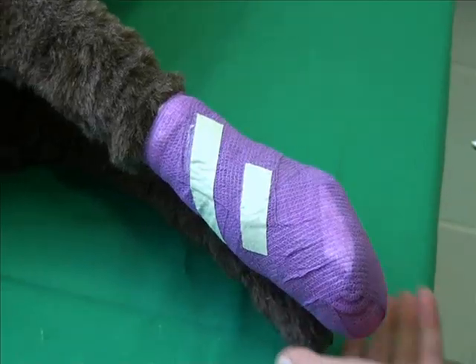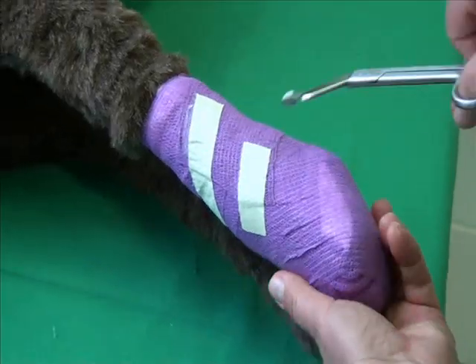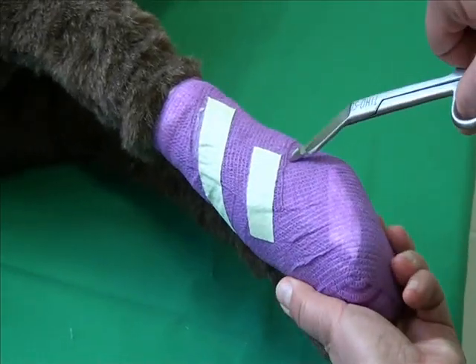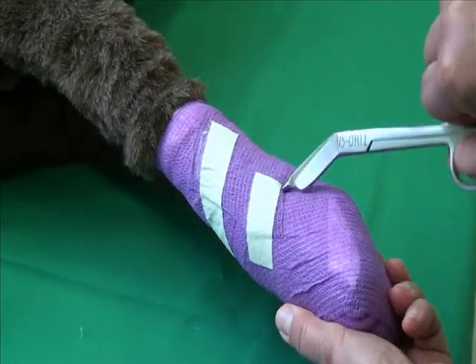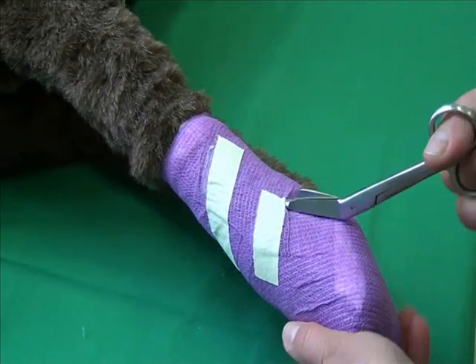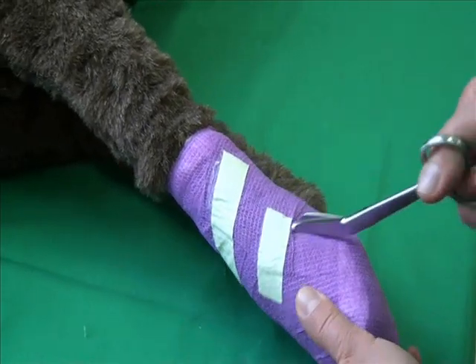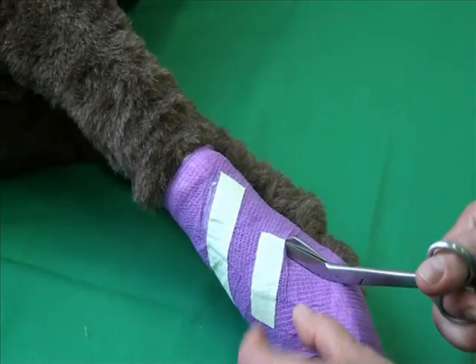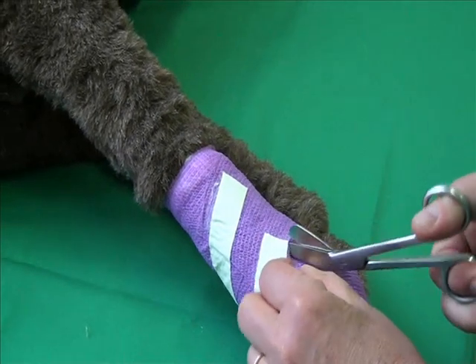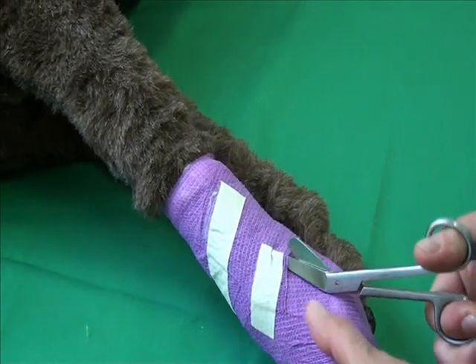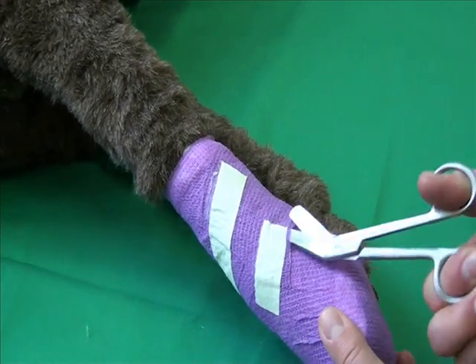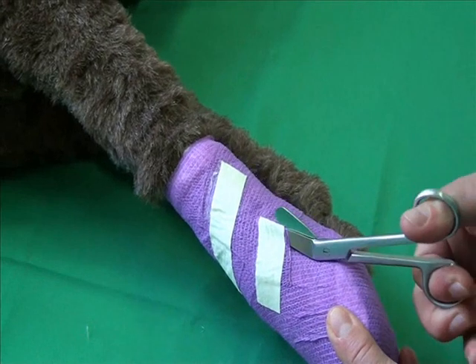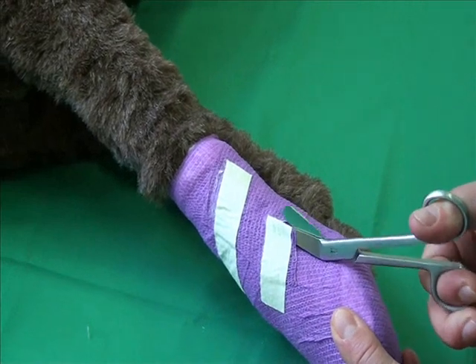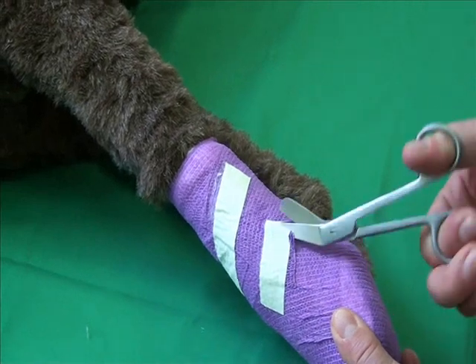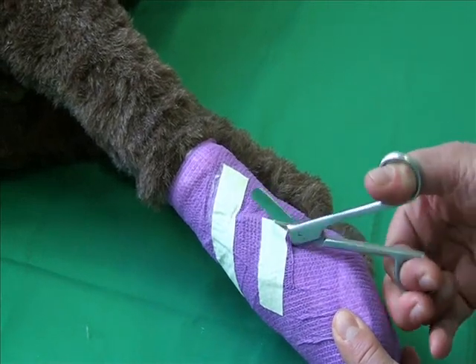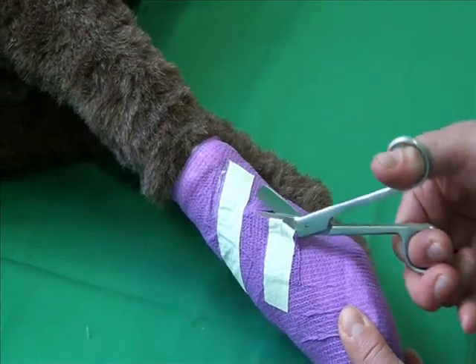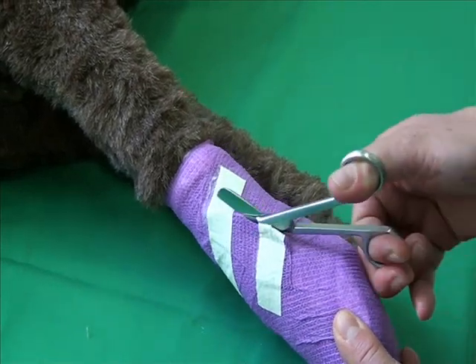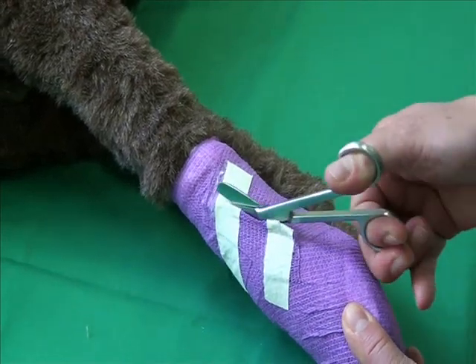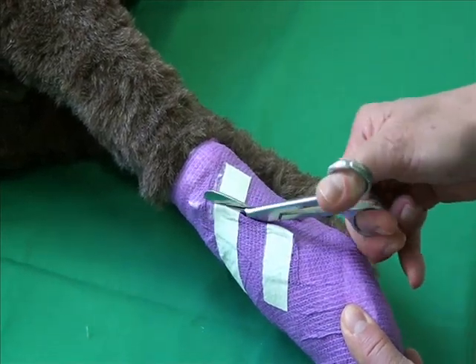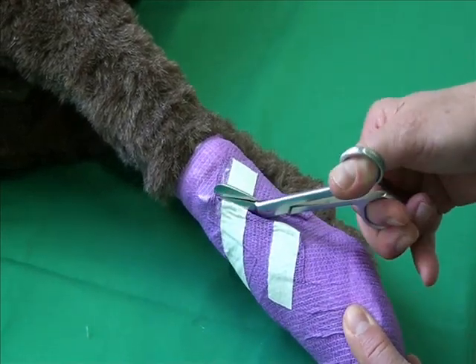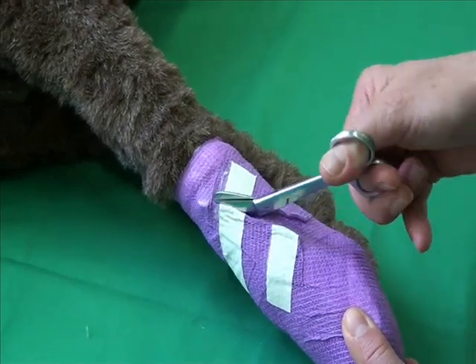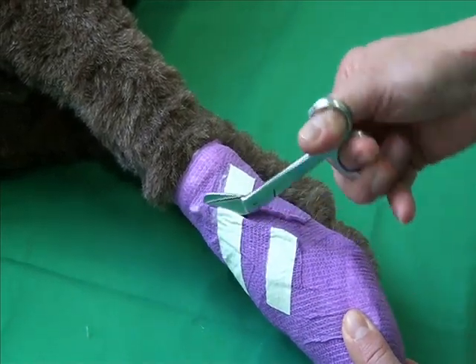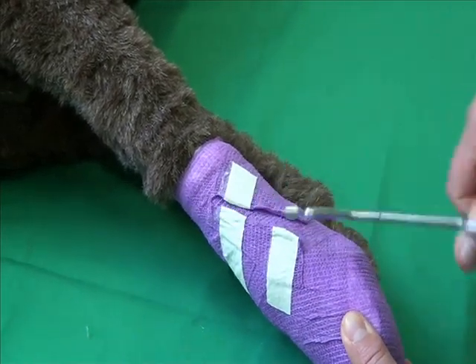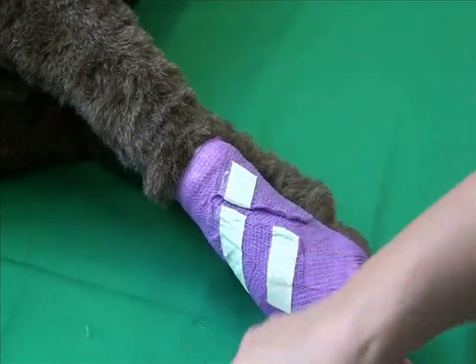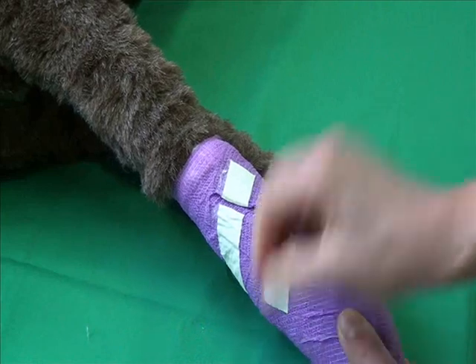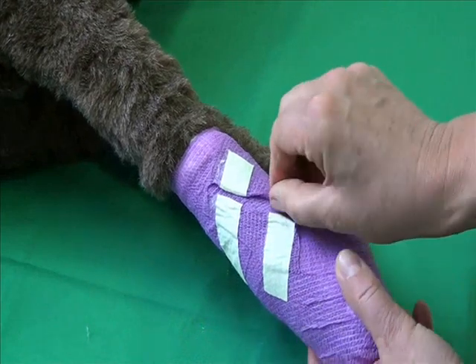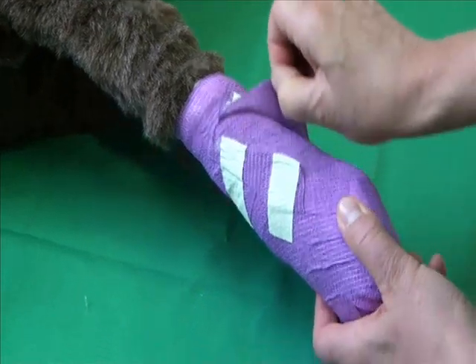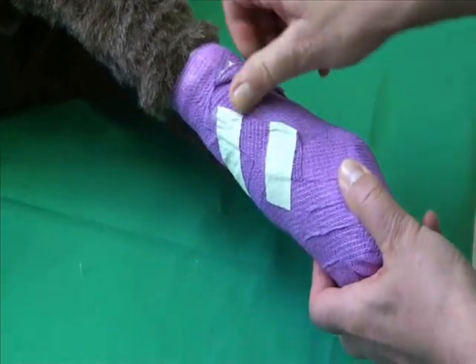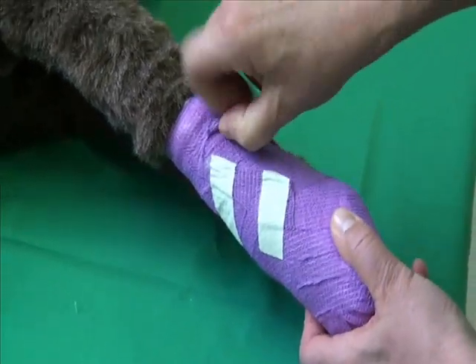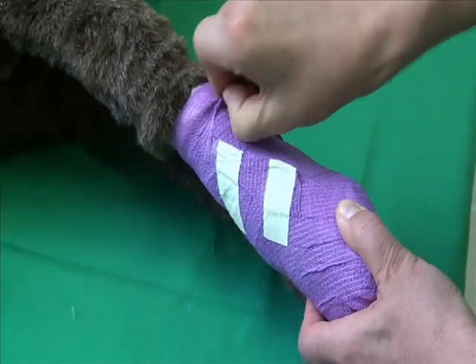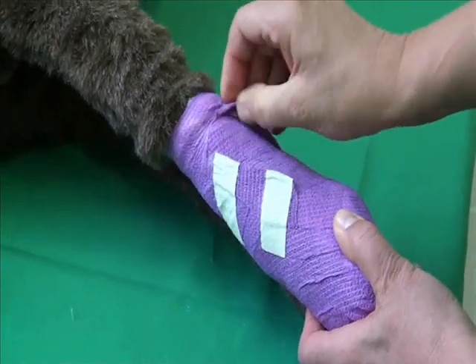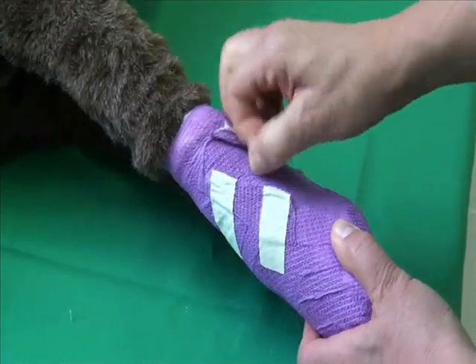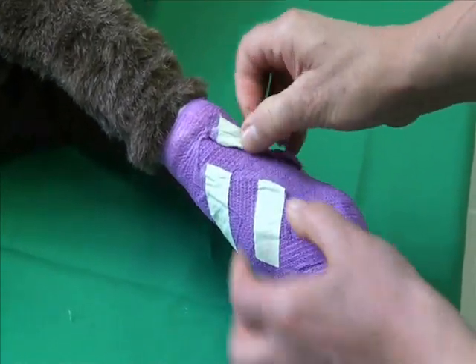Finally, how to remove the bandage is demonstrated. In the real animal, the dressing can be opened using dressing scissors. In the skills lab, please remove the plaster strips by hand, so that the bandage can be reused.